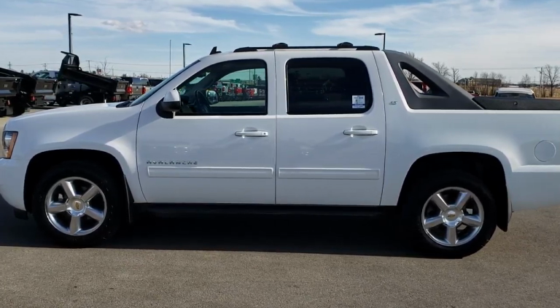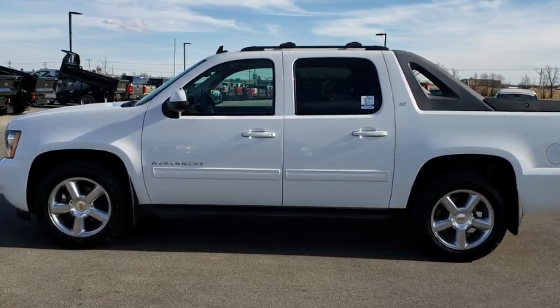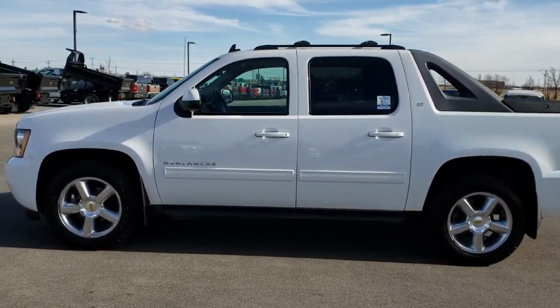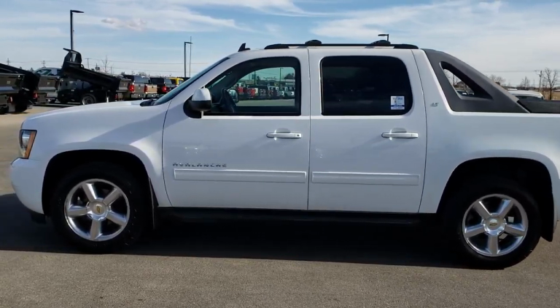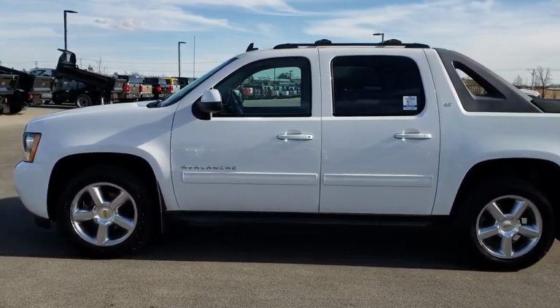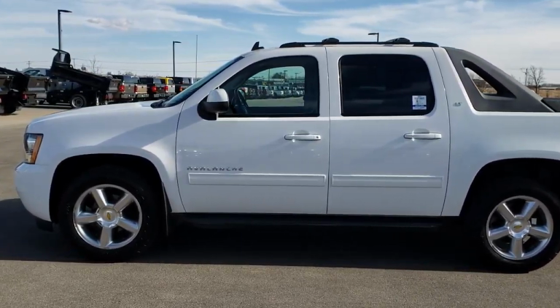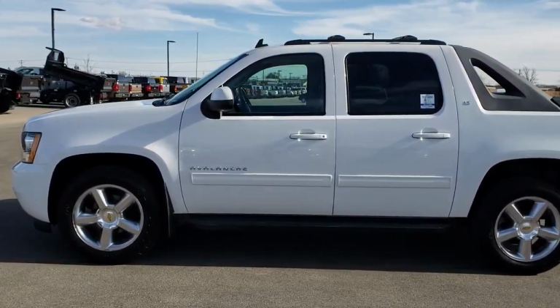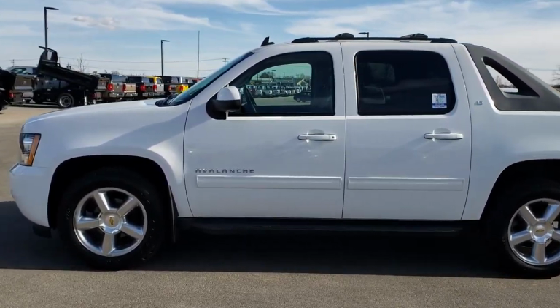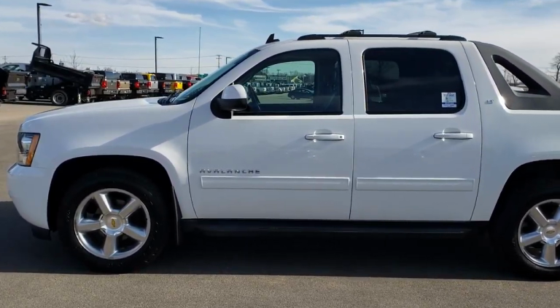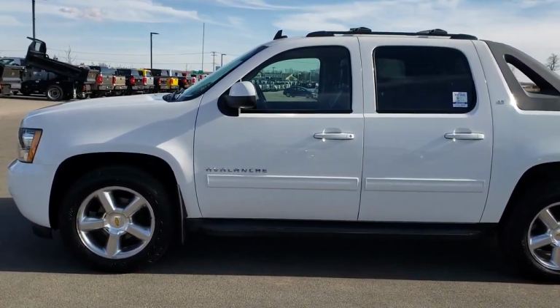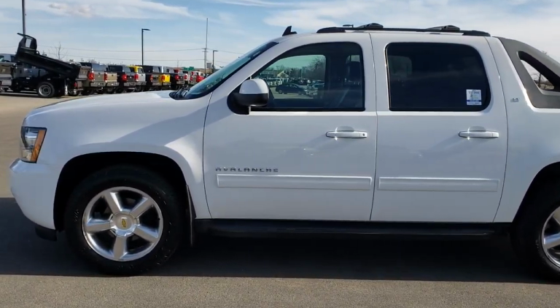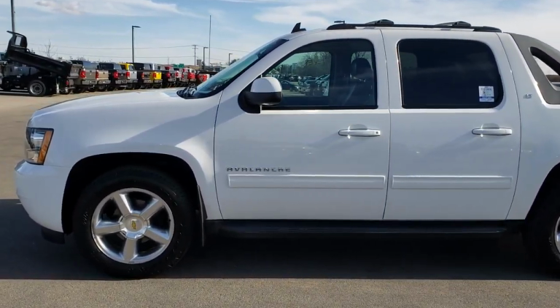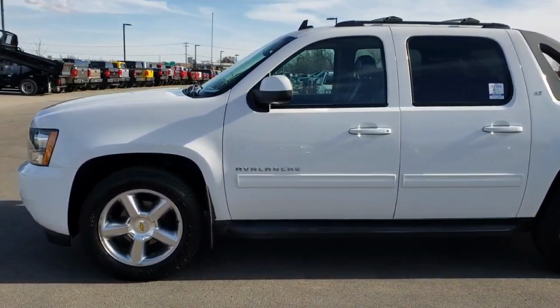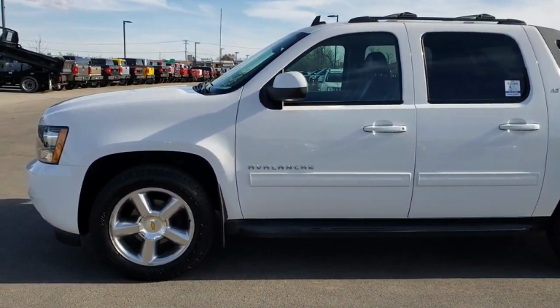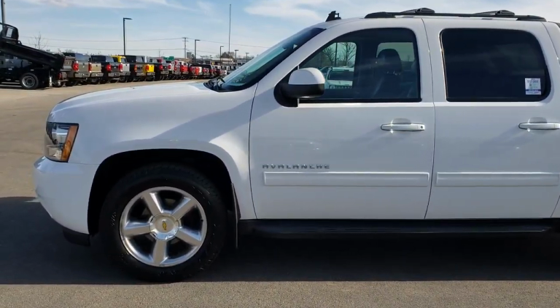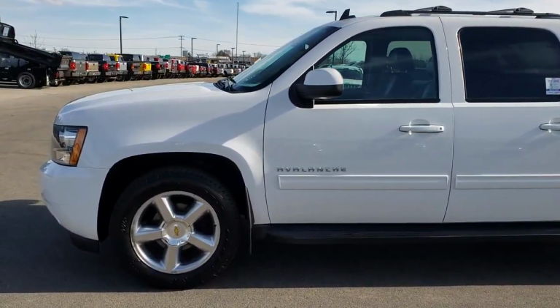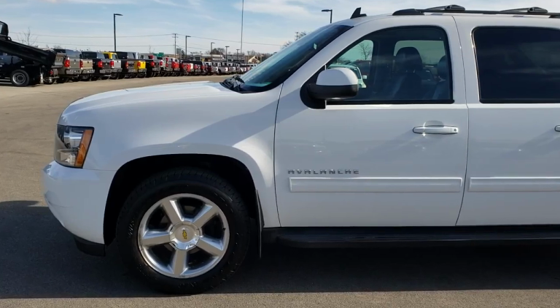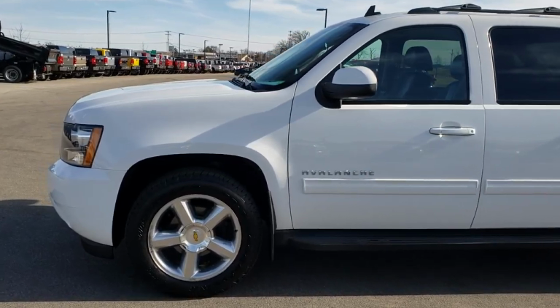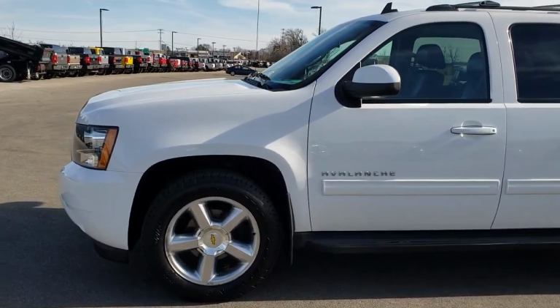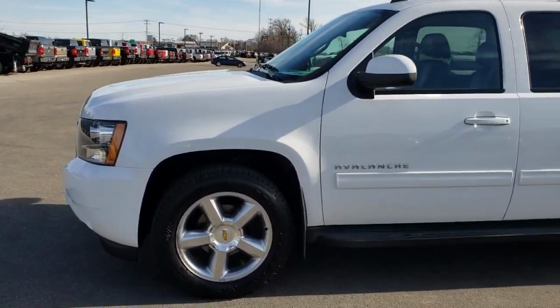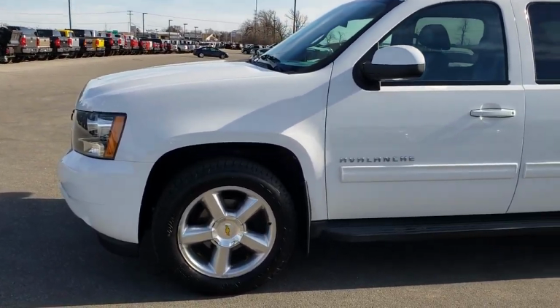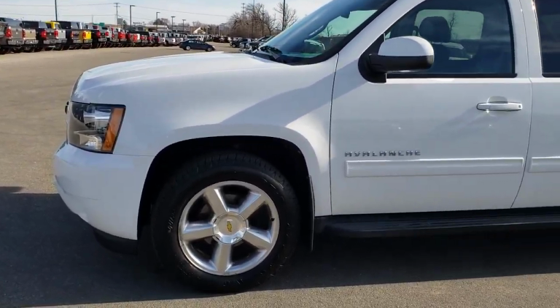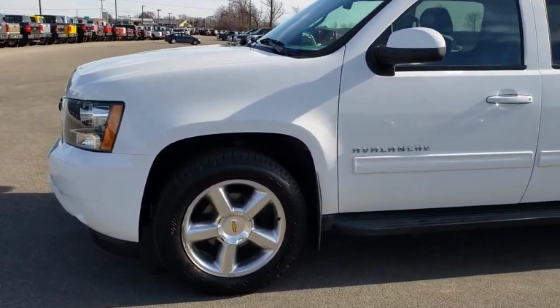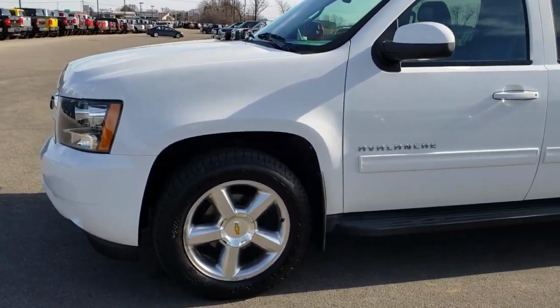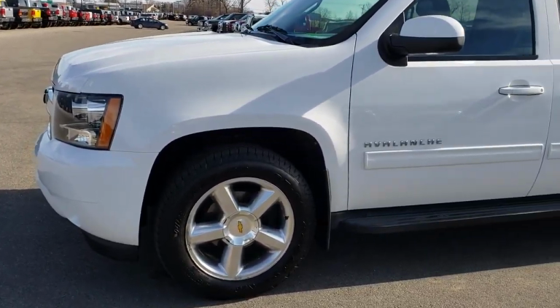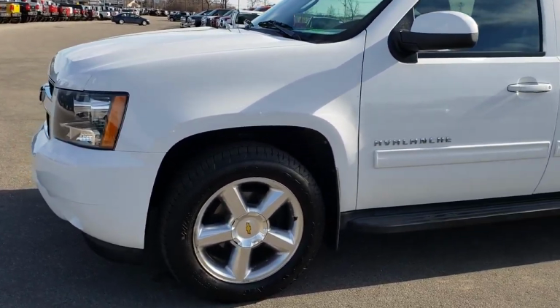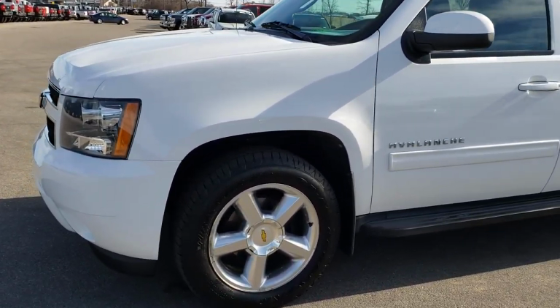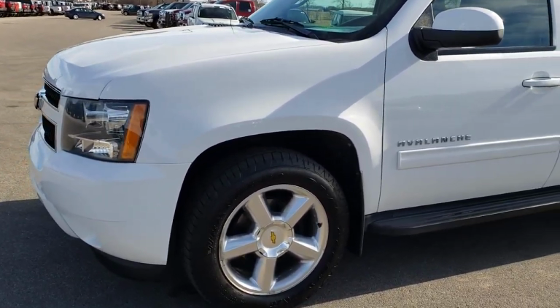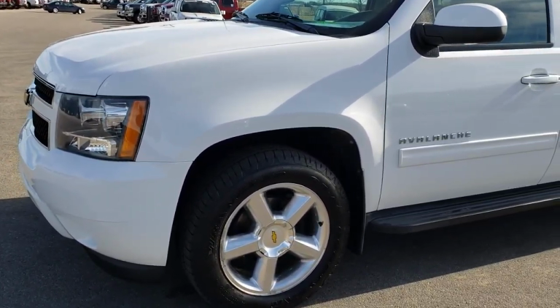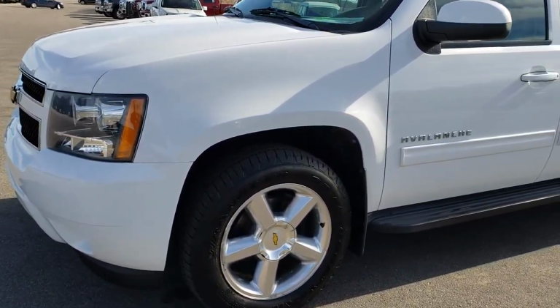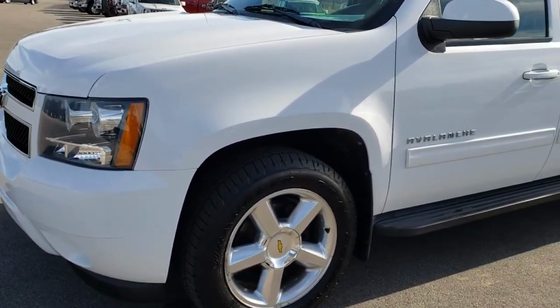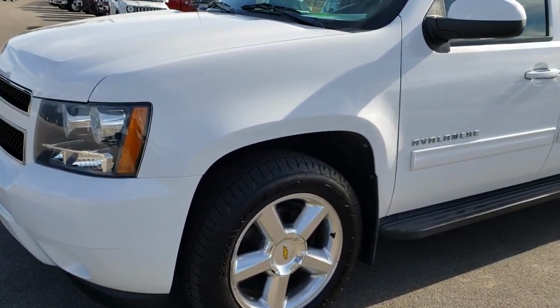This is stock number 9446. We are here at Summit Automotive in Fond du Lac, Wisconsin — your new and used truck headquarters.